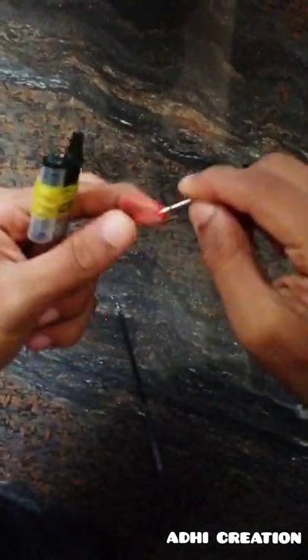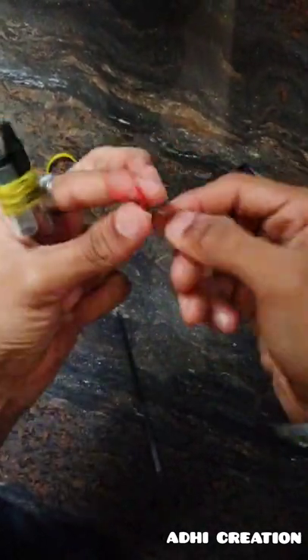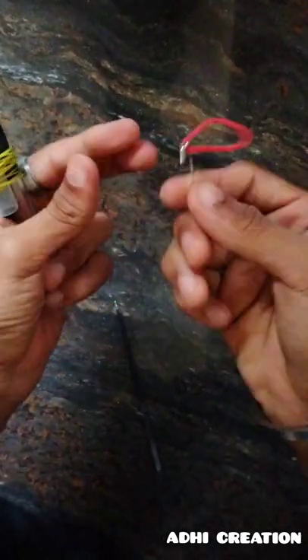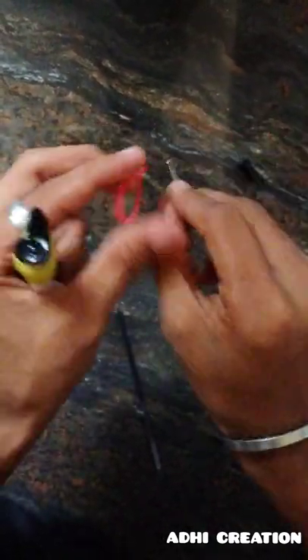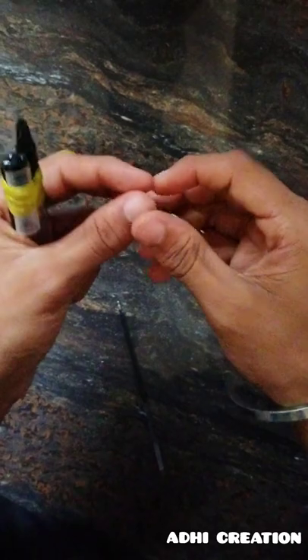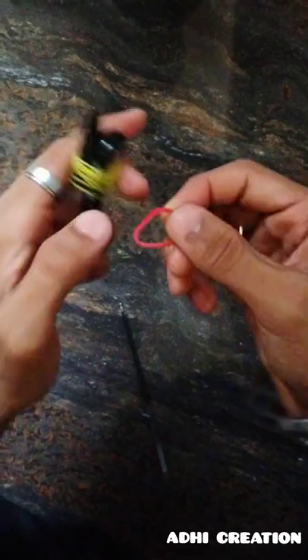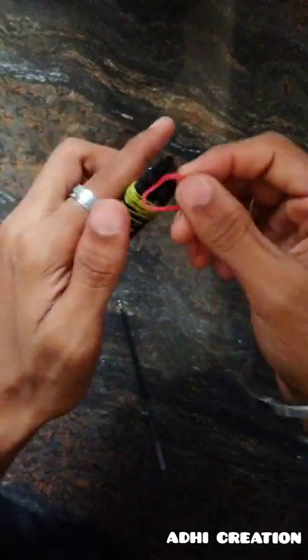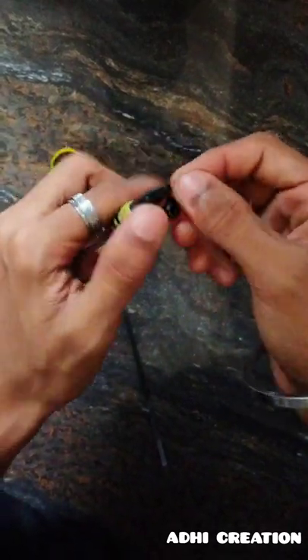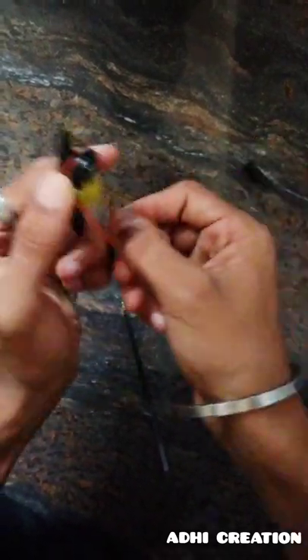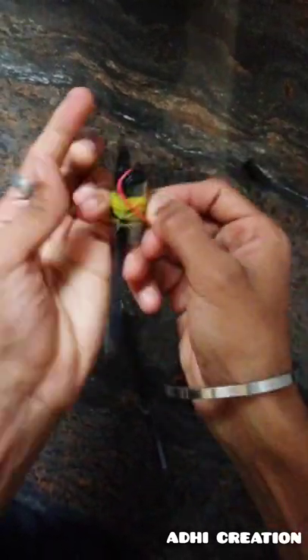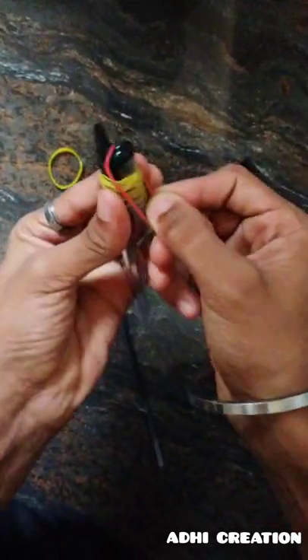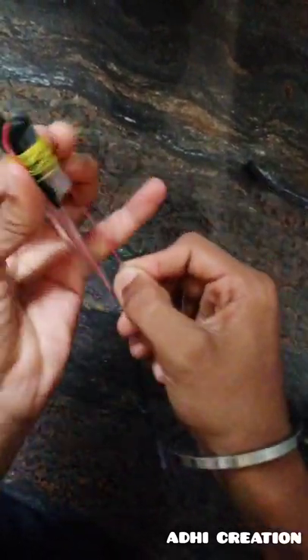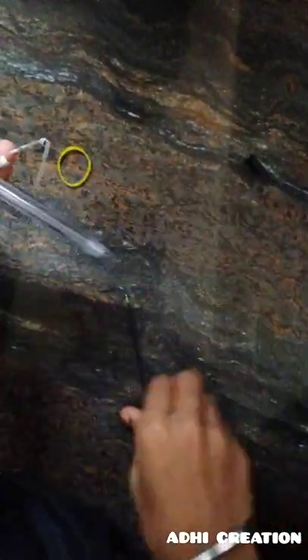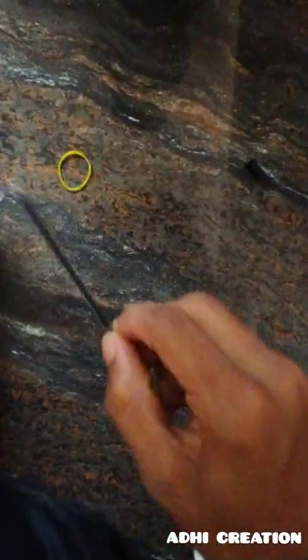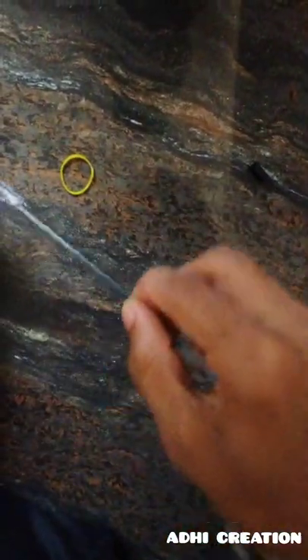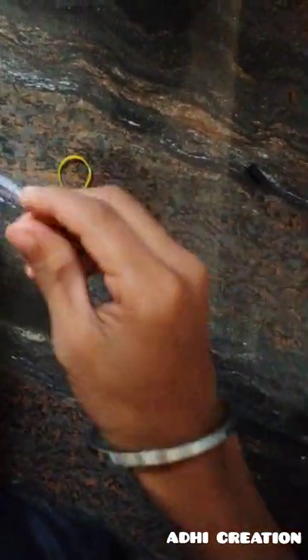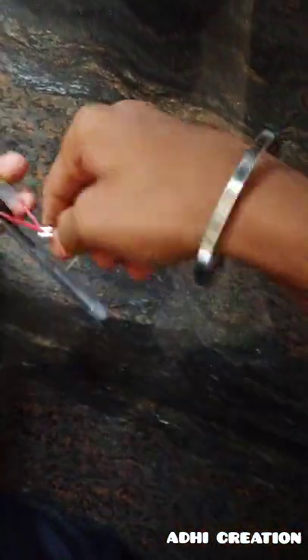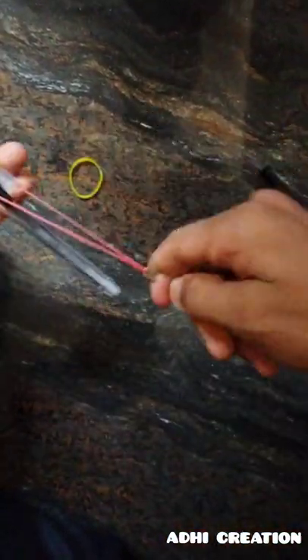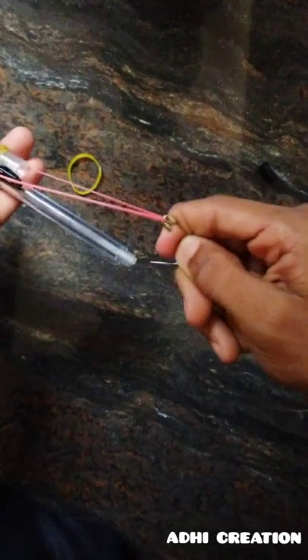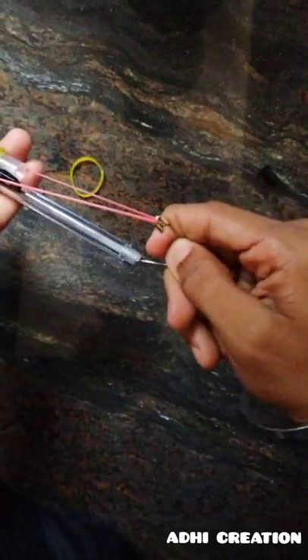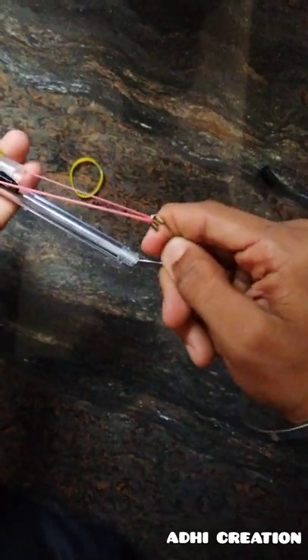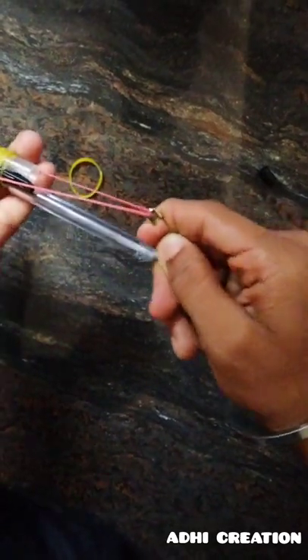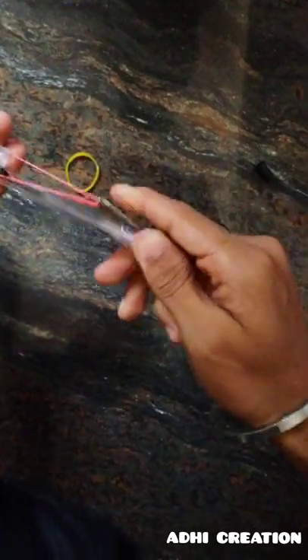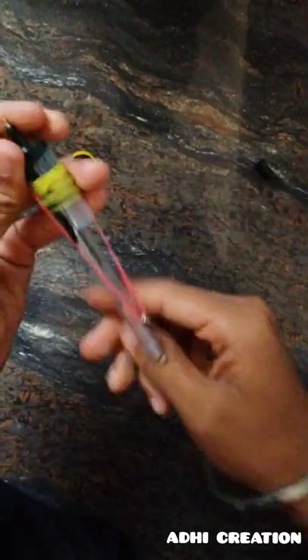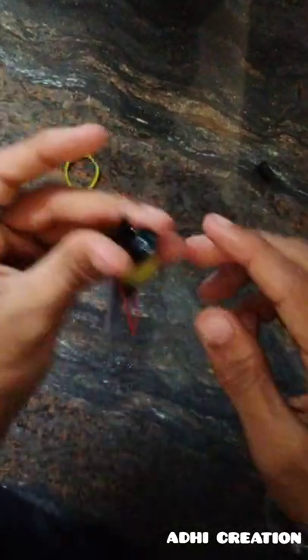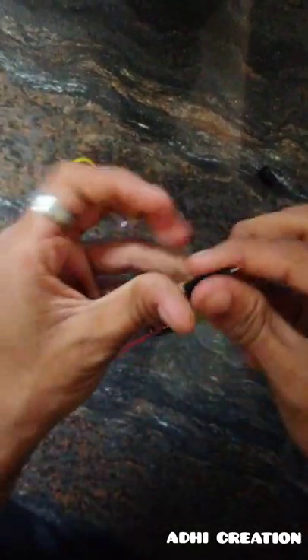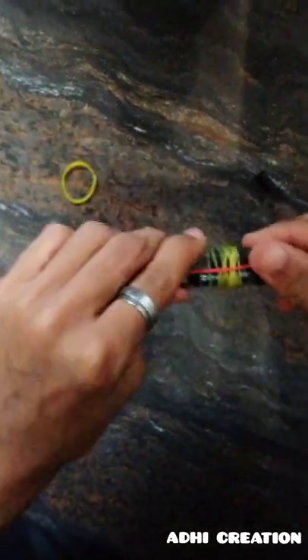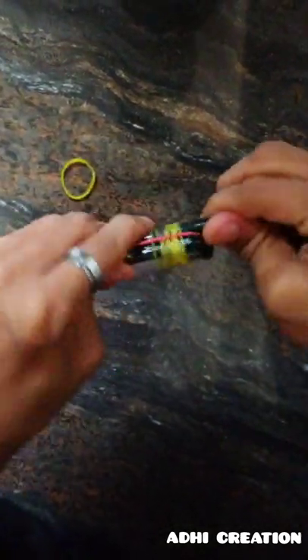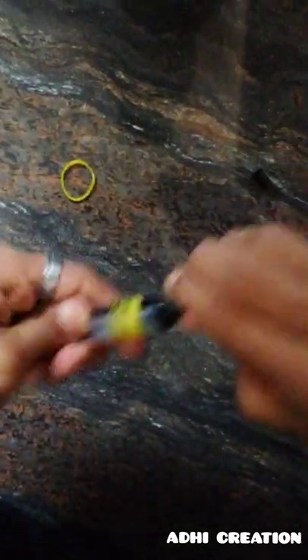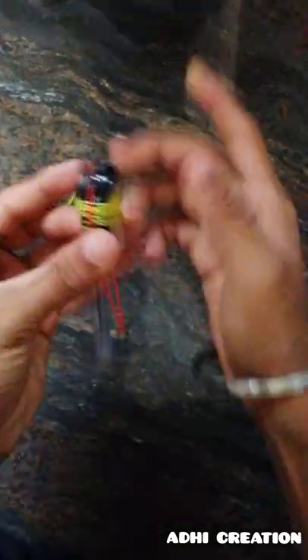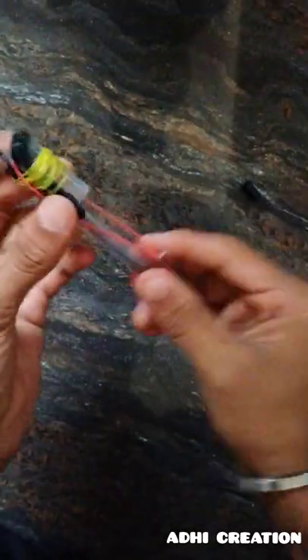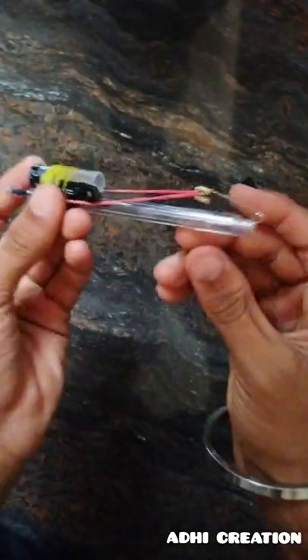When we use the rubber band, we will remove 3 cords if we want. We will put a tube on both sides and keep our safety pins on both sides of the tube. We will stop using this!